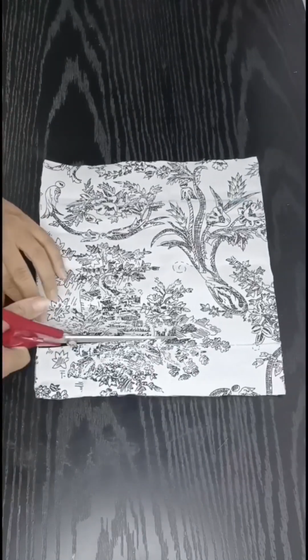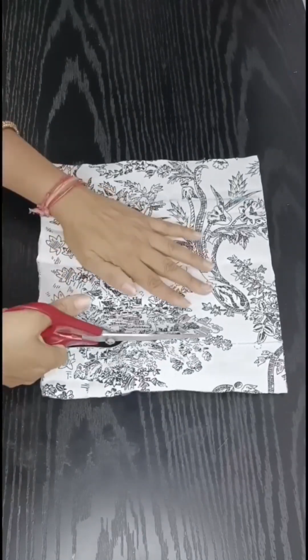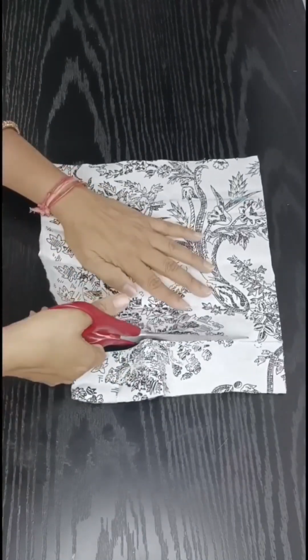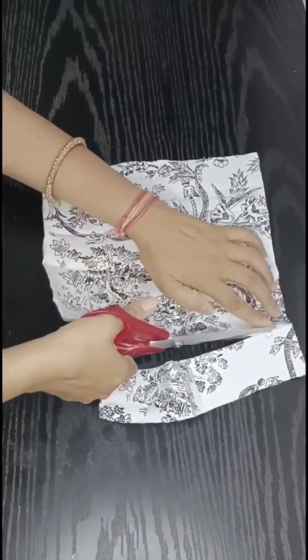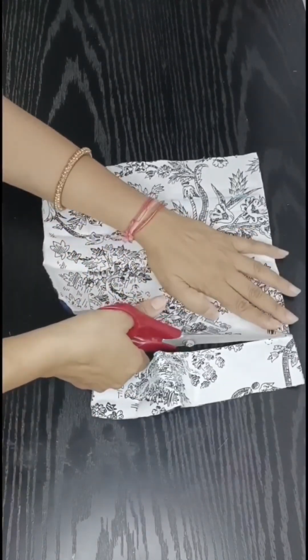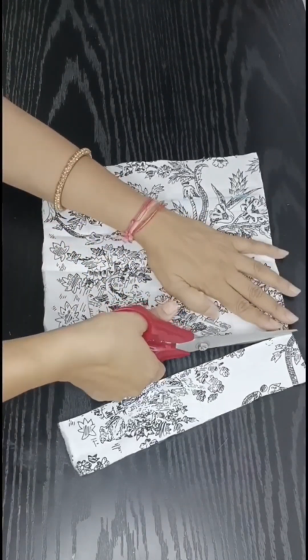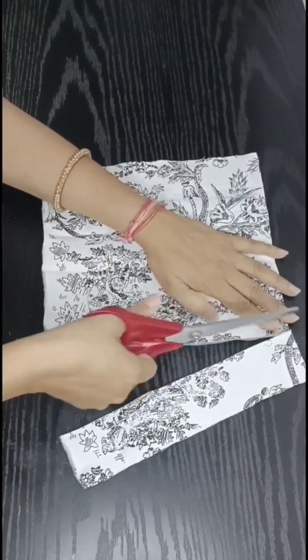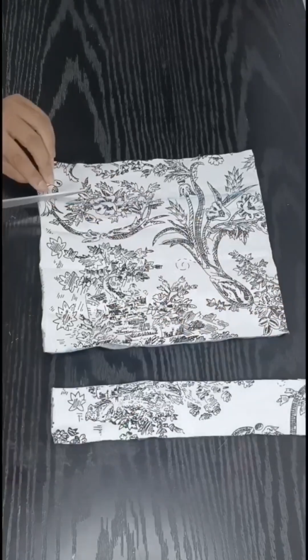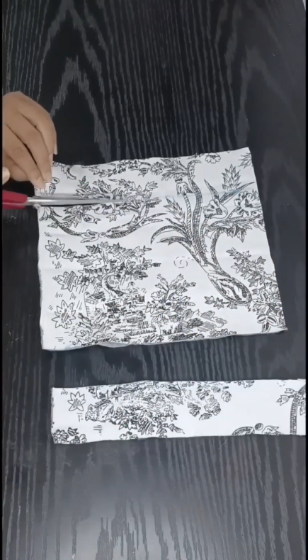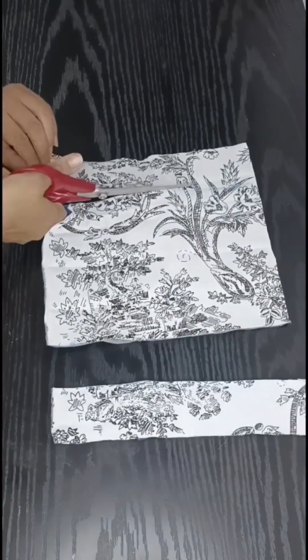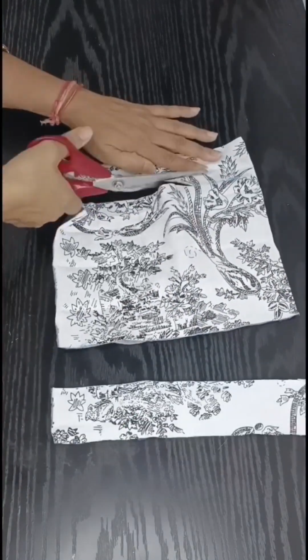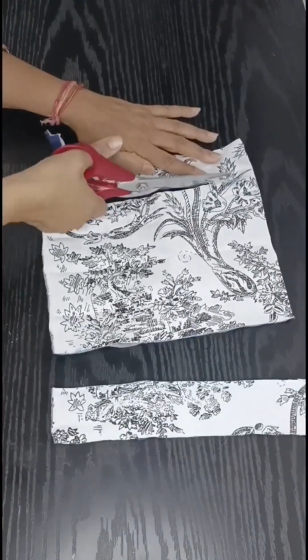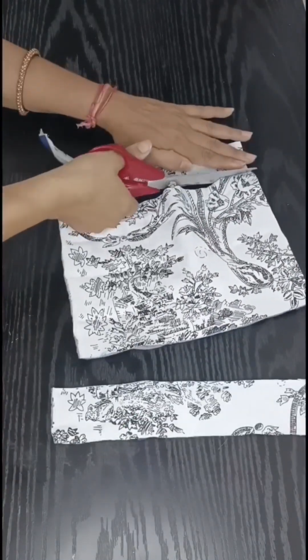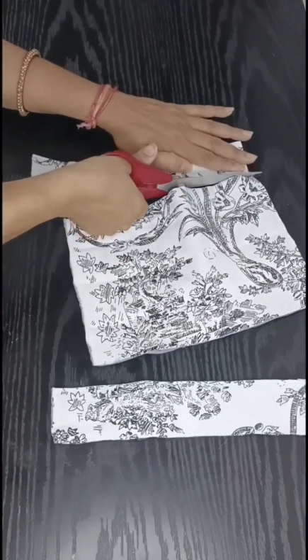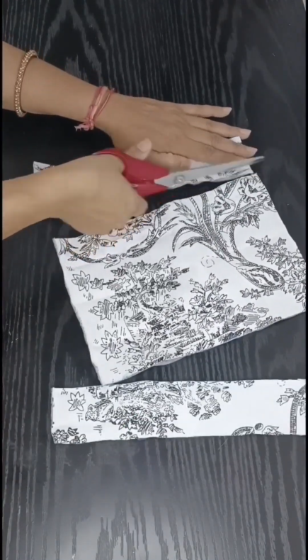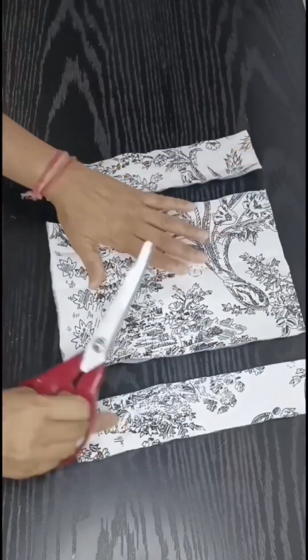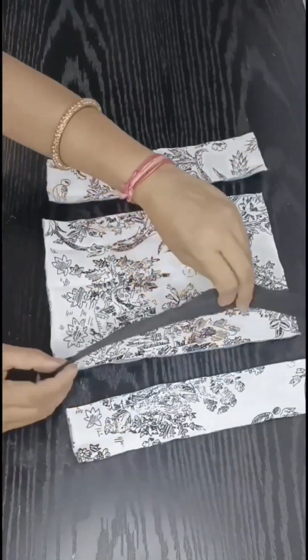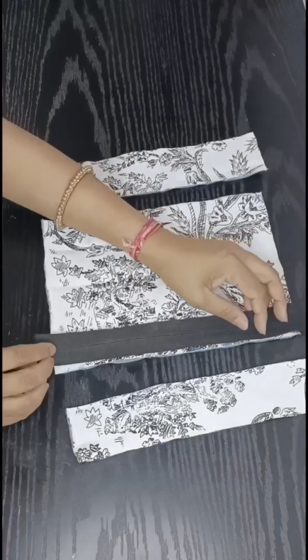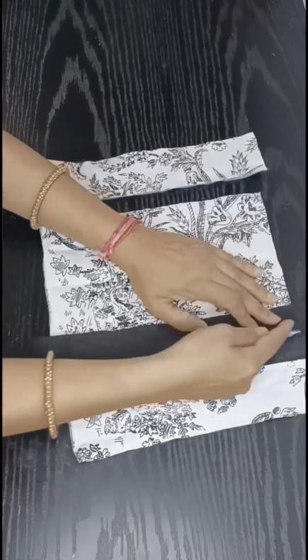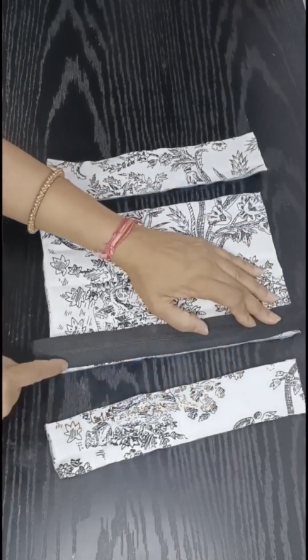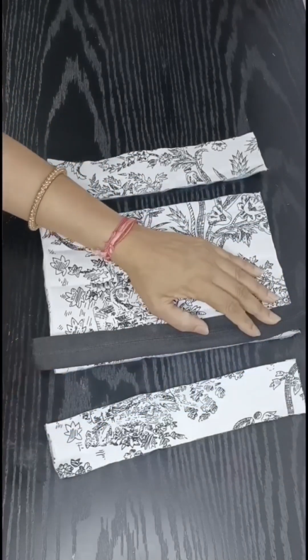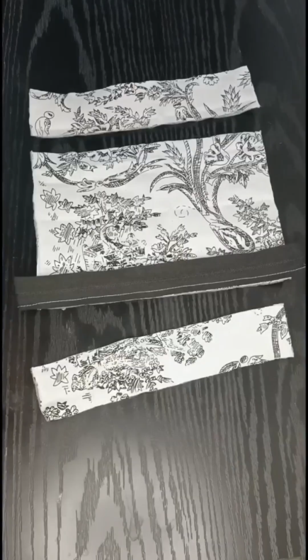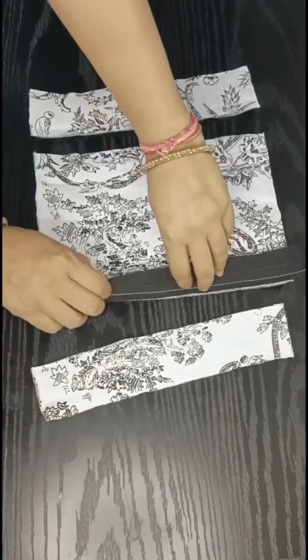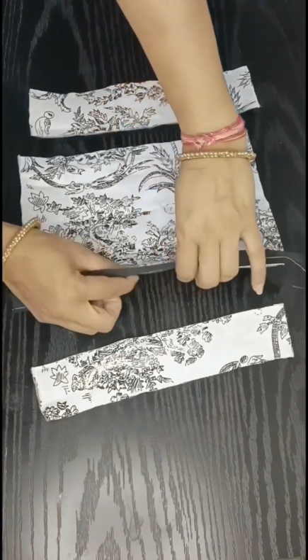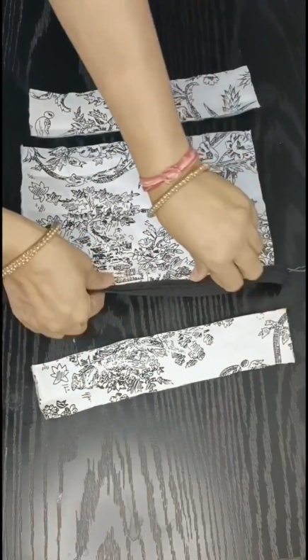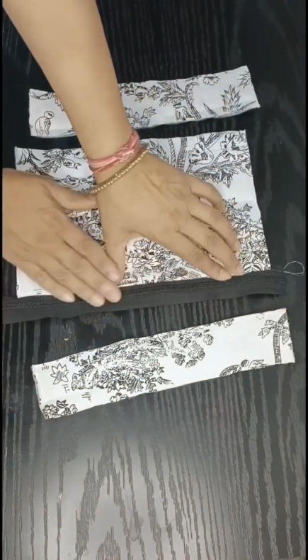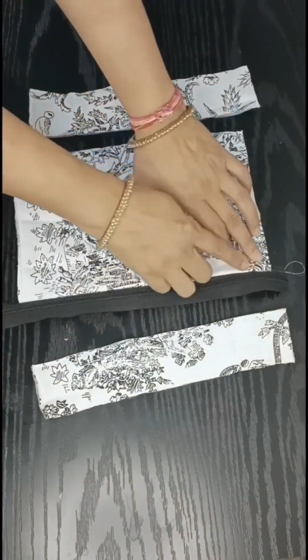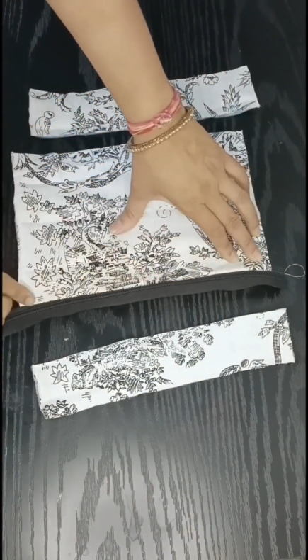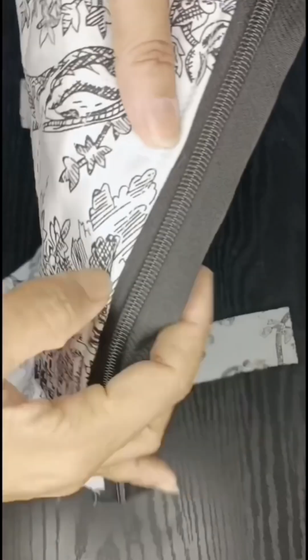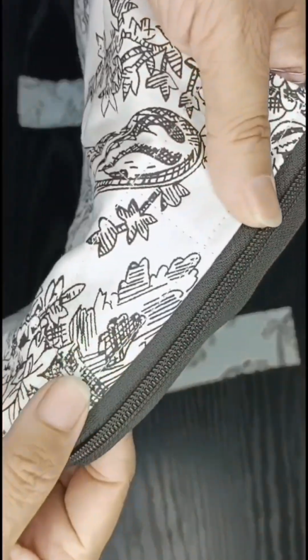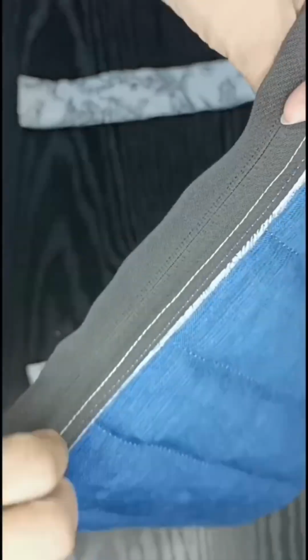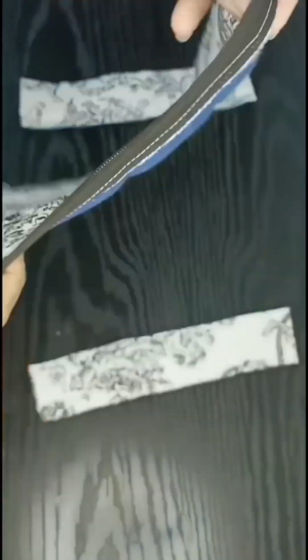After cutting the zipper, we will make it a bigger one inch and put a straight line on the back of the zipper. After cutting the left side, we will make a strap on the right, then put a top stitch on the right and a back stitch on it.